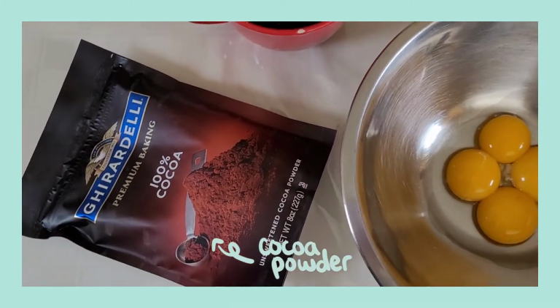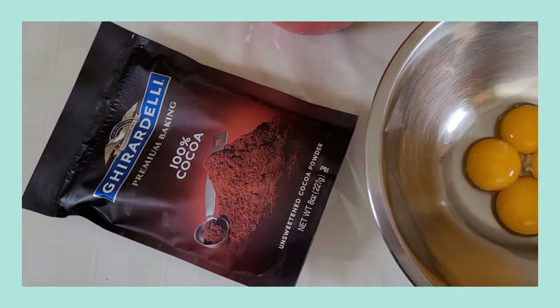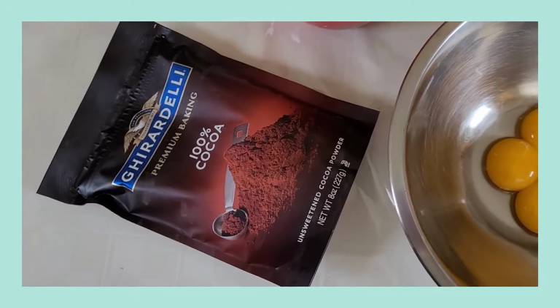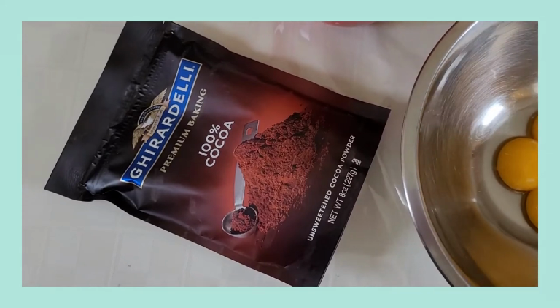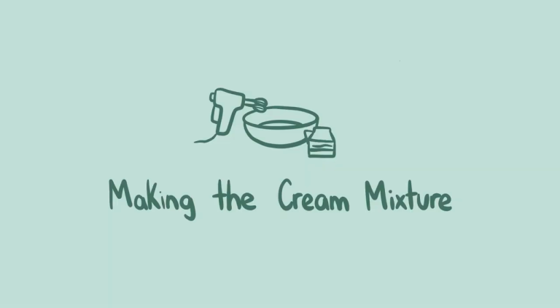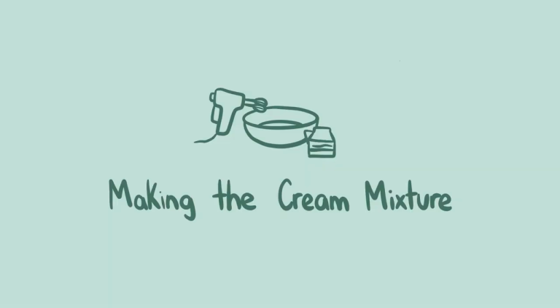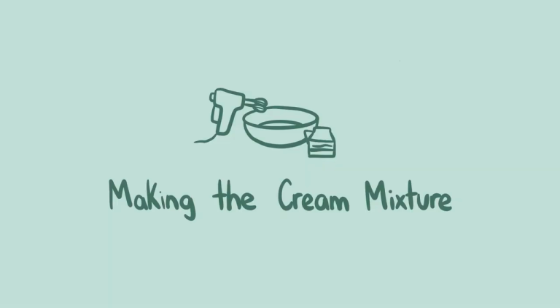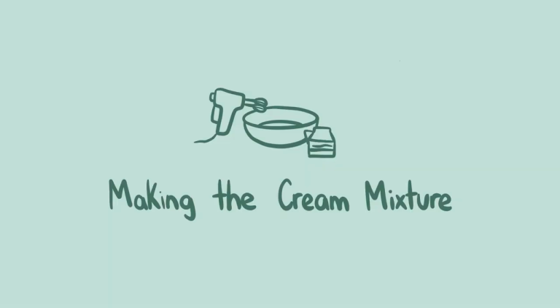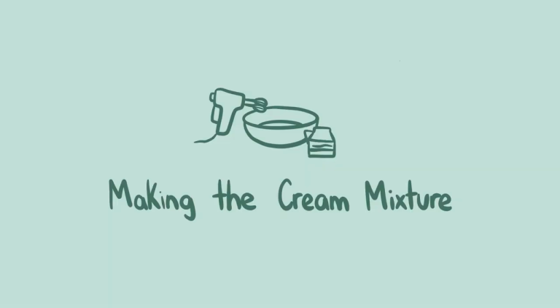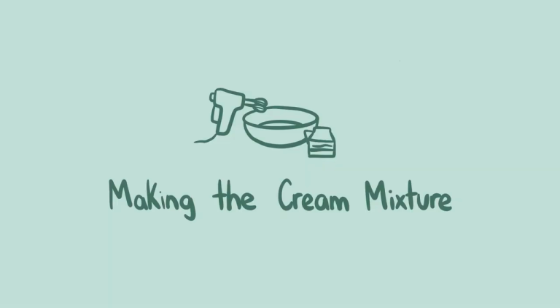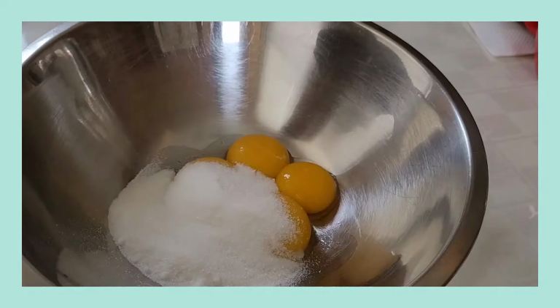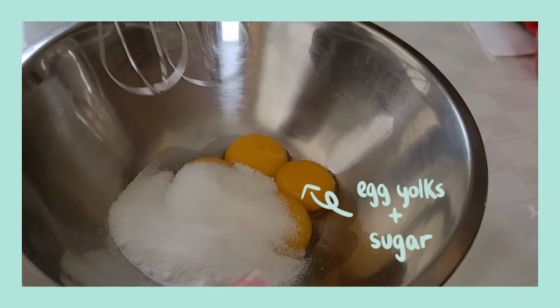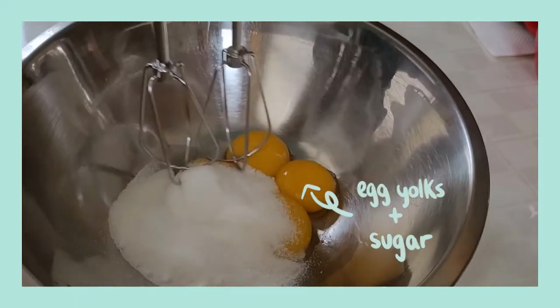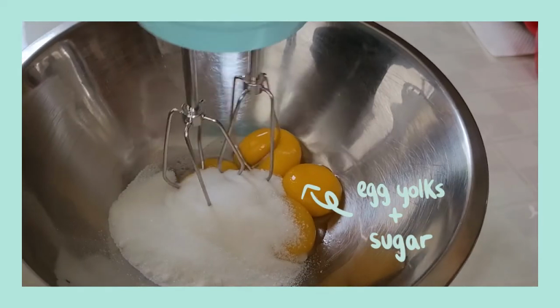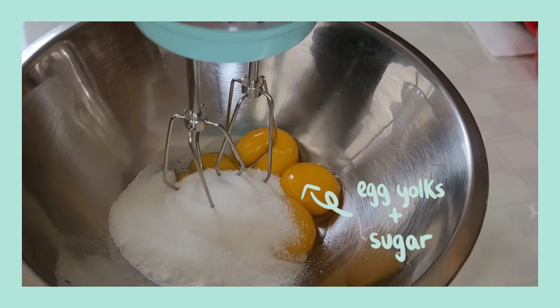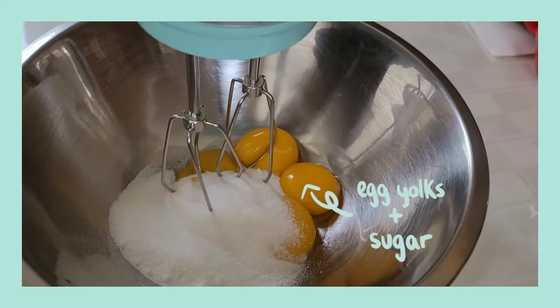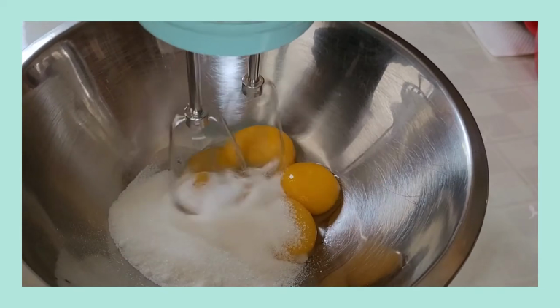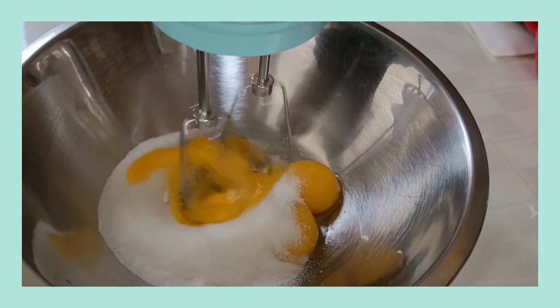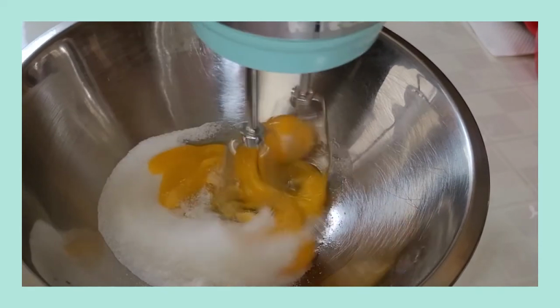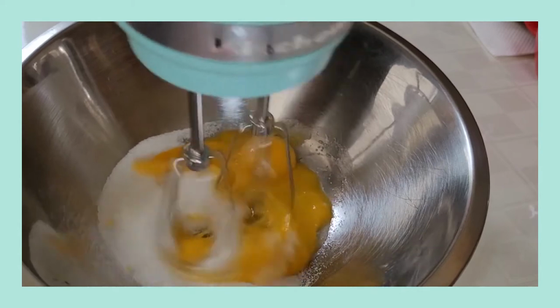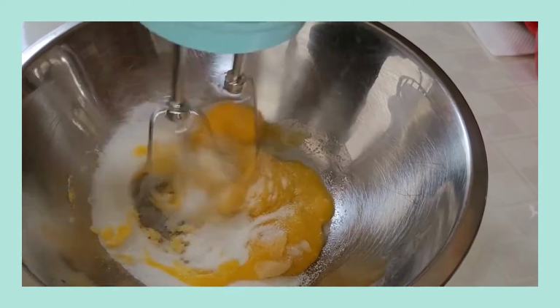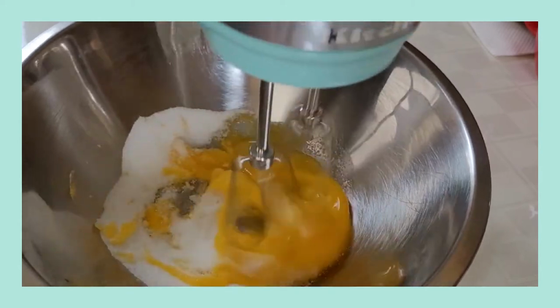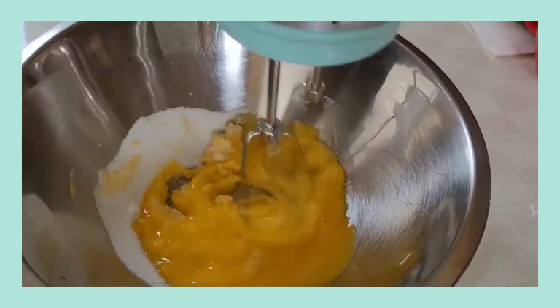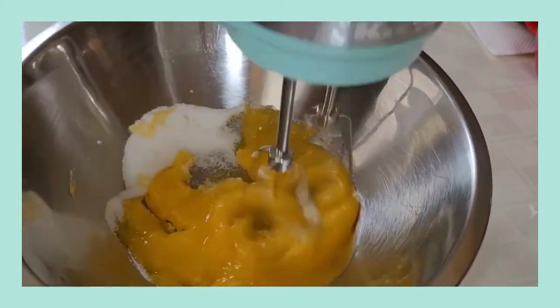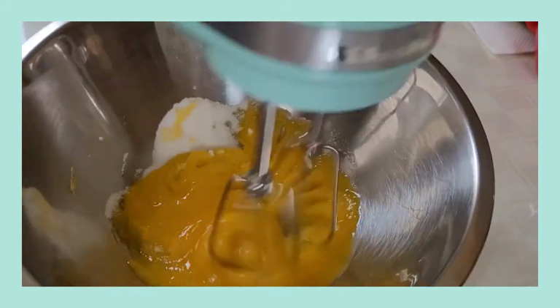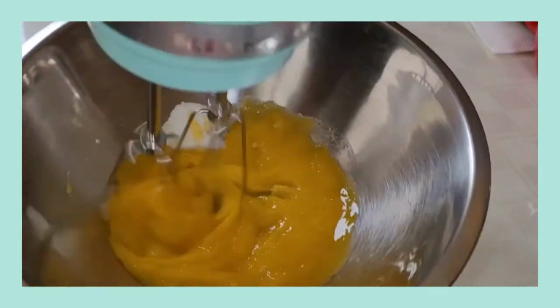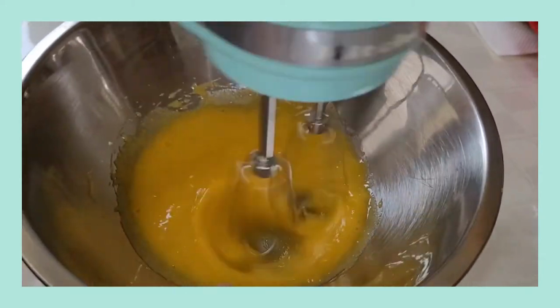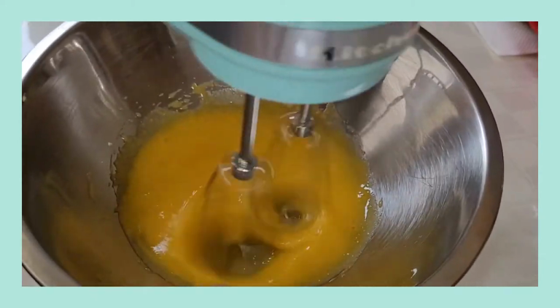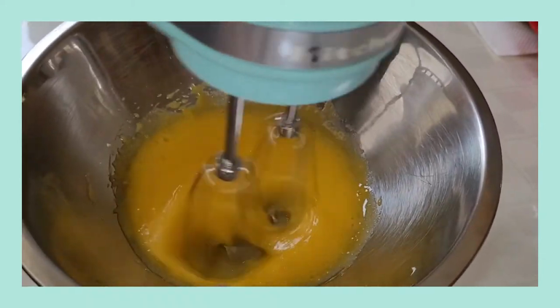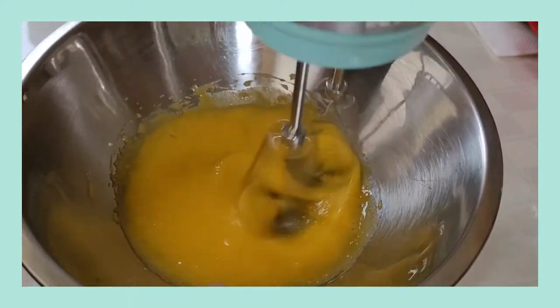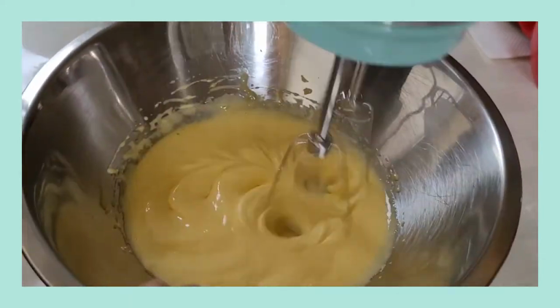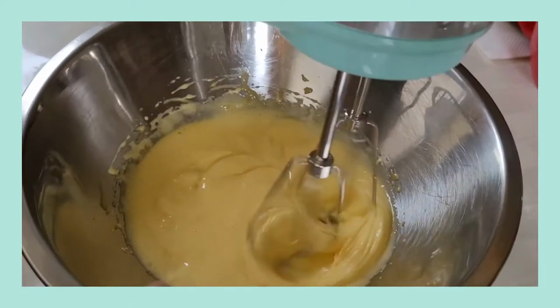The first thing you'll do is cream together your egg yolks and sugar until they're very light and pale in color. This will take several minutes.